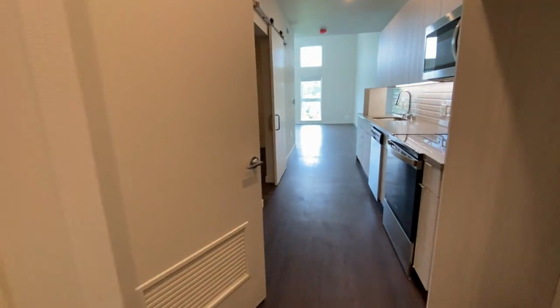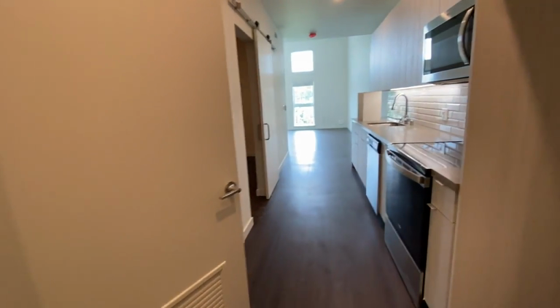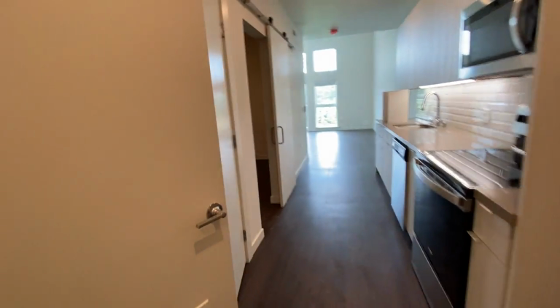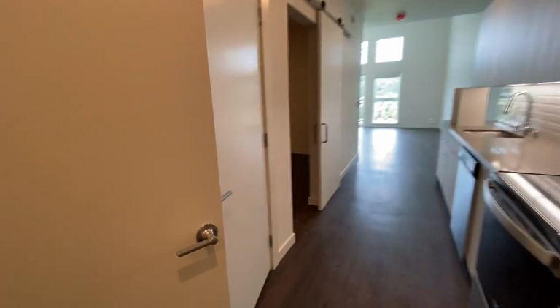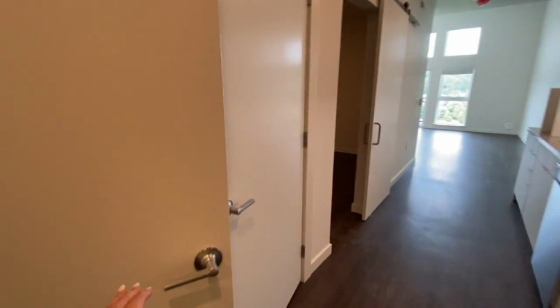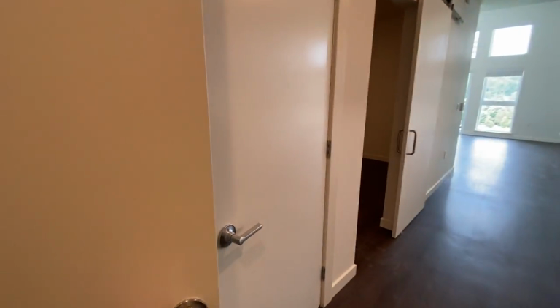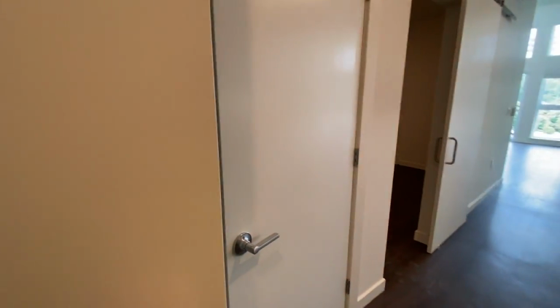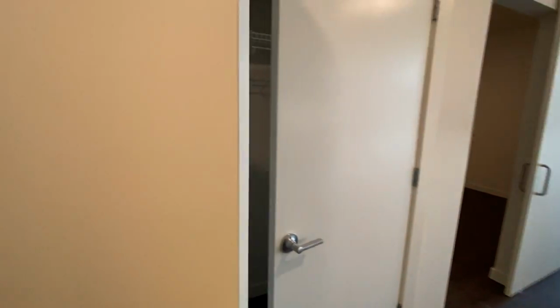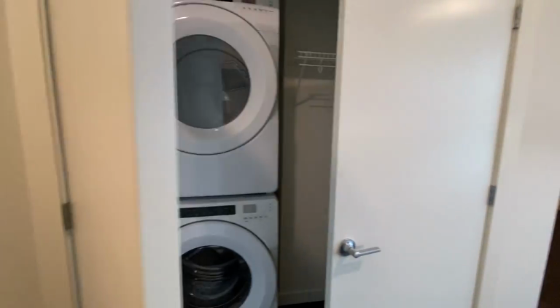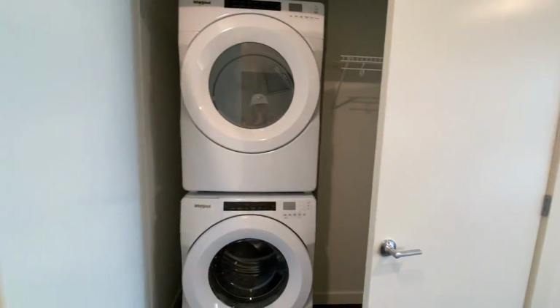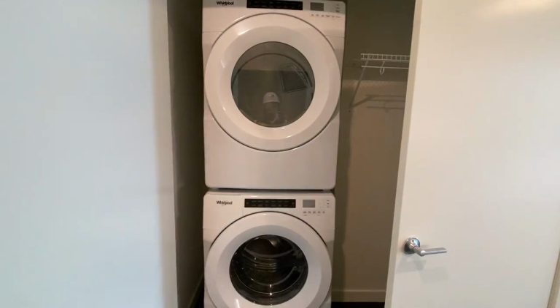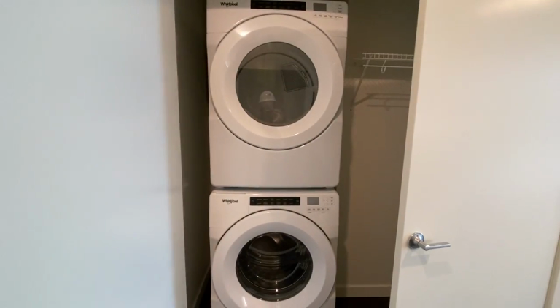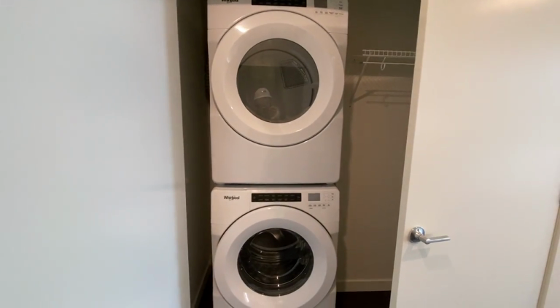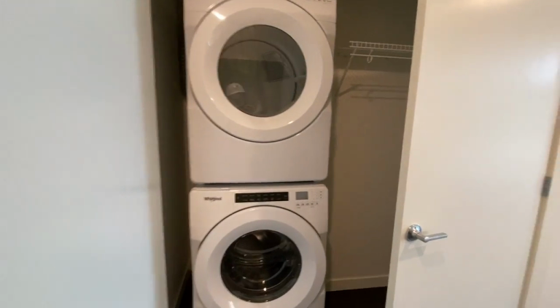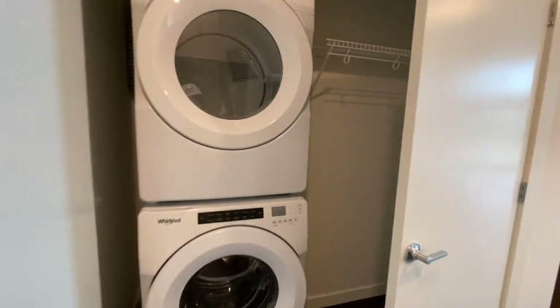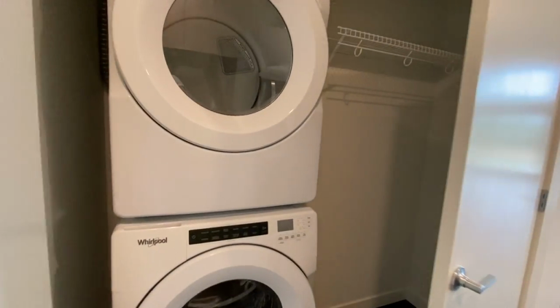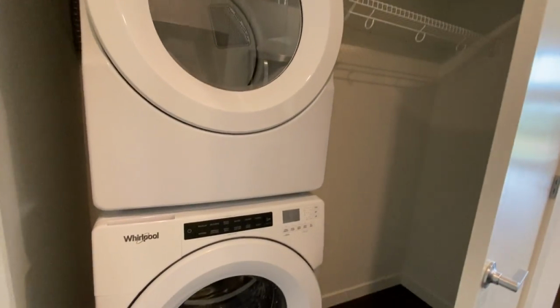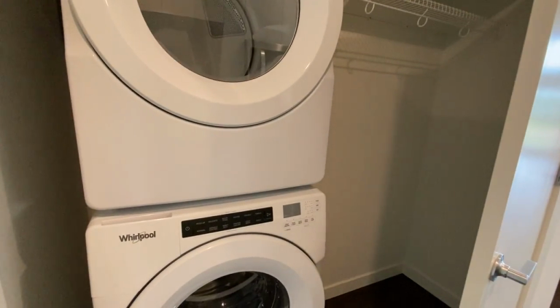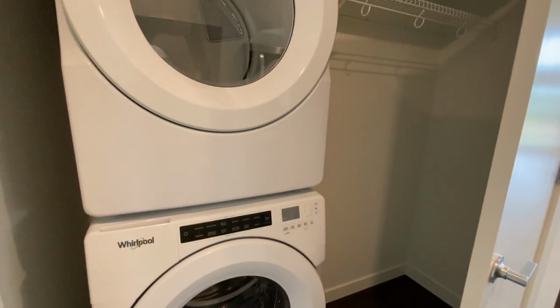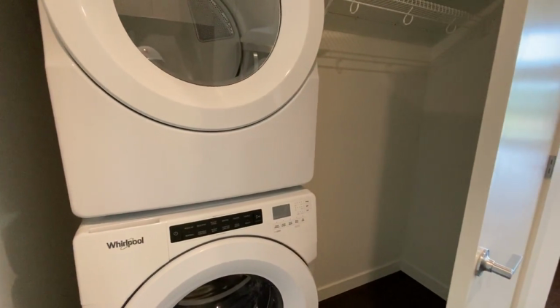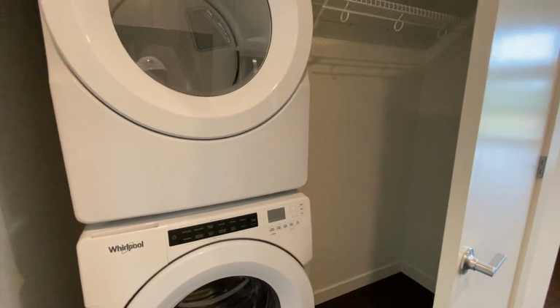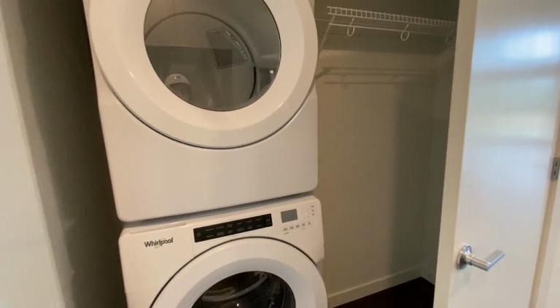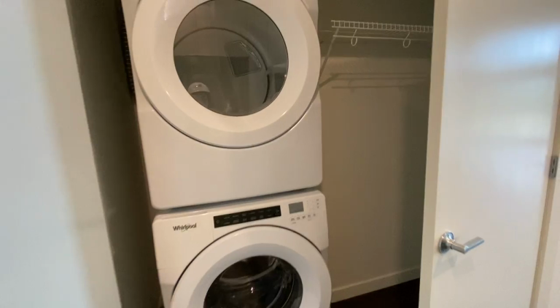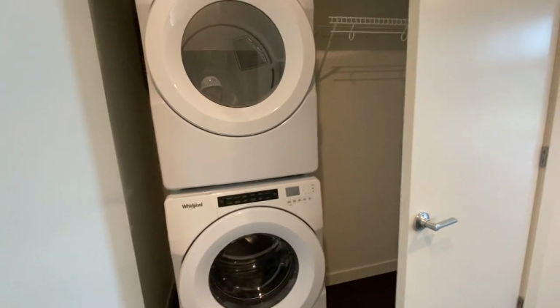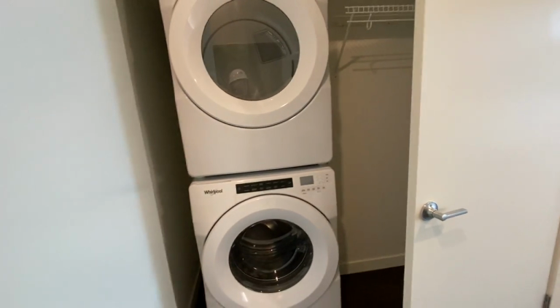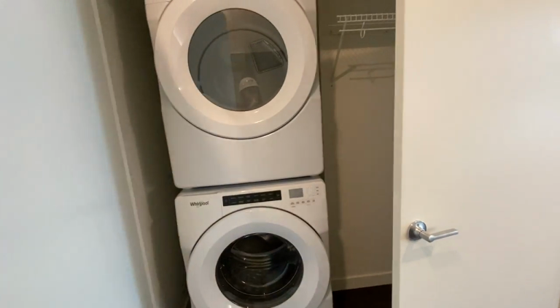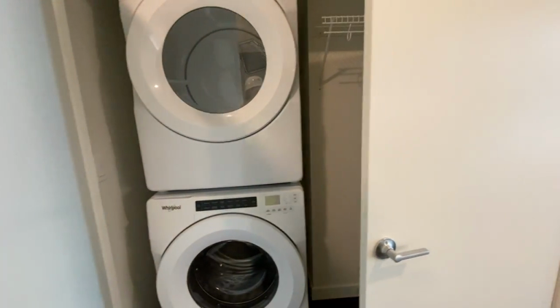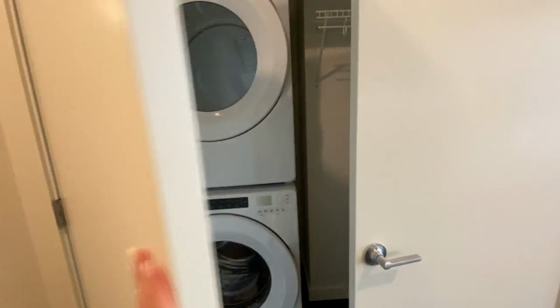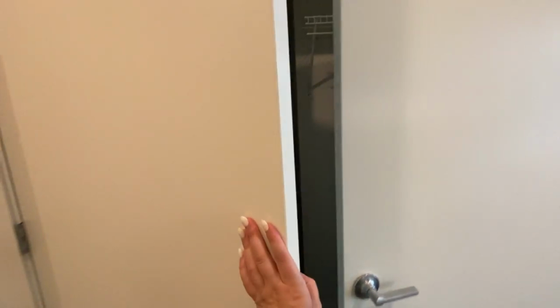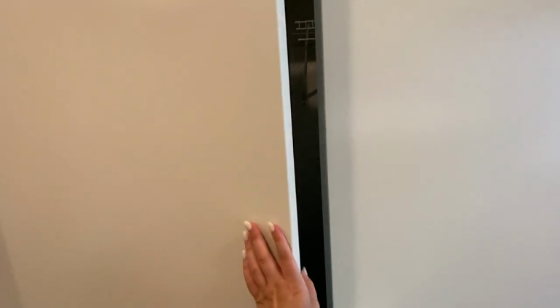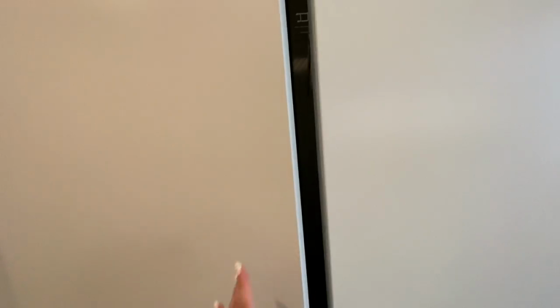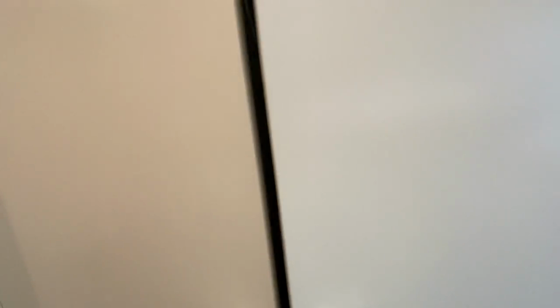Your full-size energy-efficient washer and dryer is right here. And then you do have a hallway closet for coats and boots — you could even use it for your broom or your vacuum.